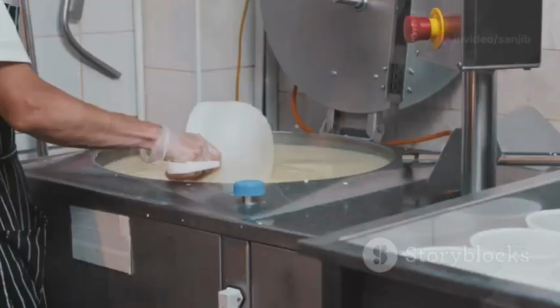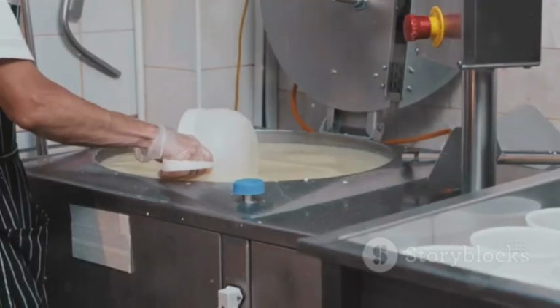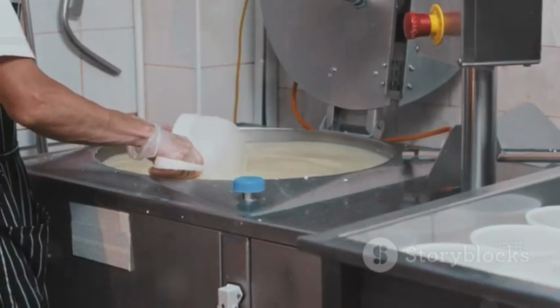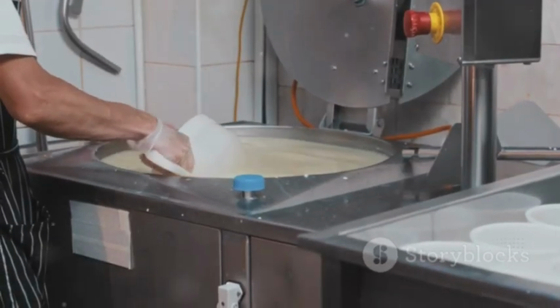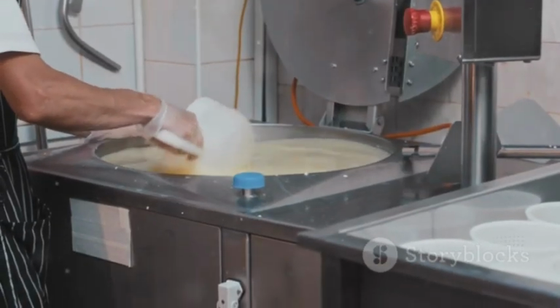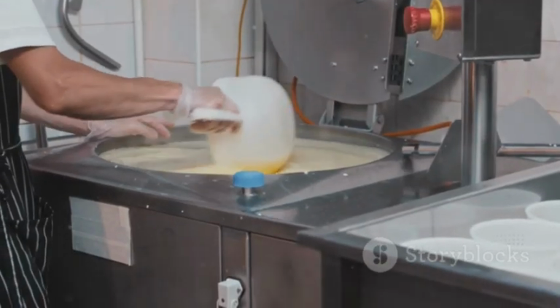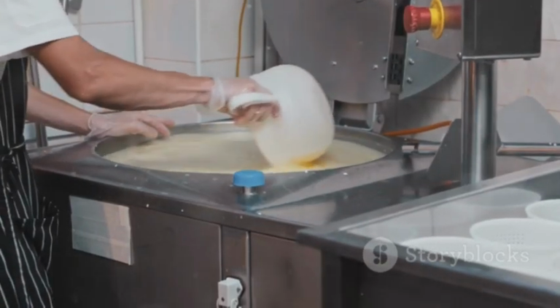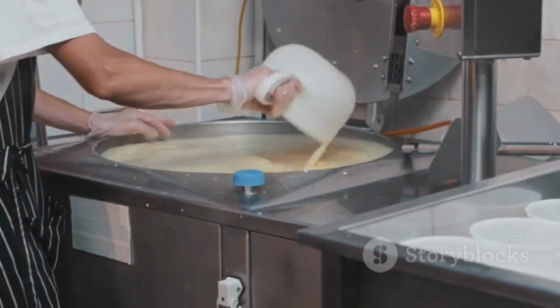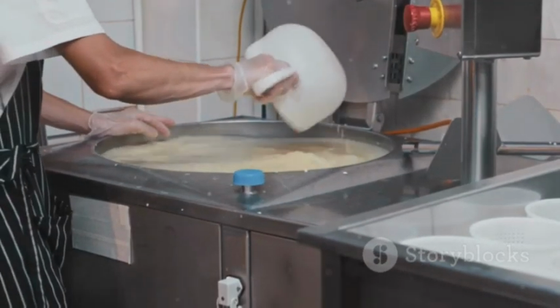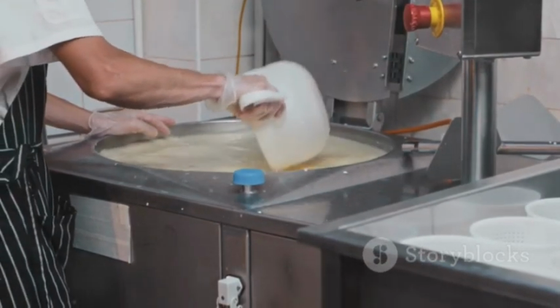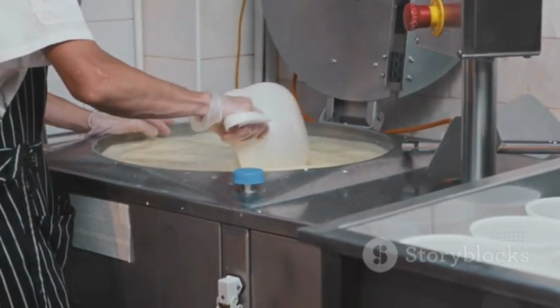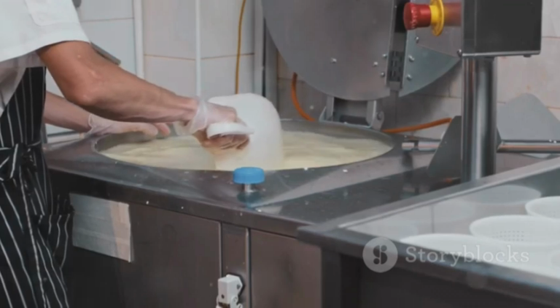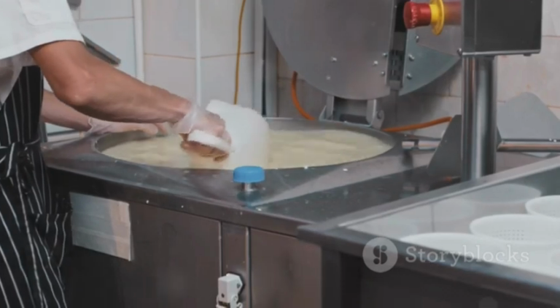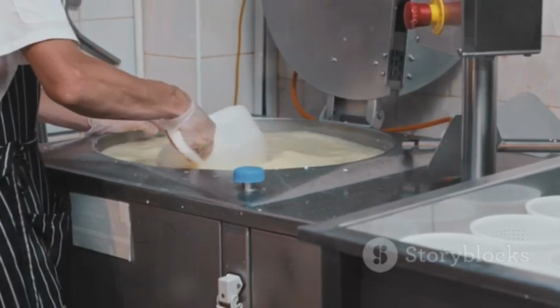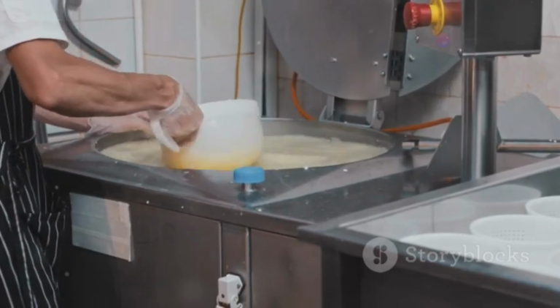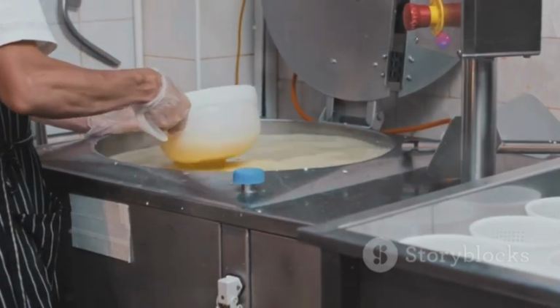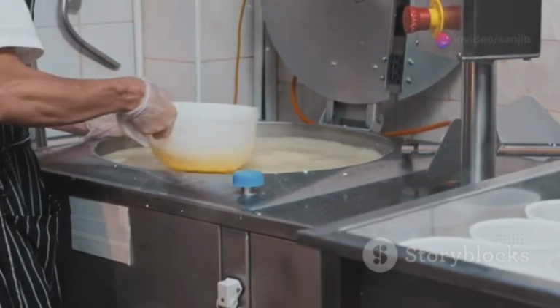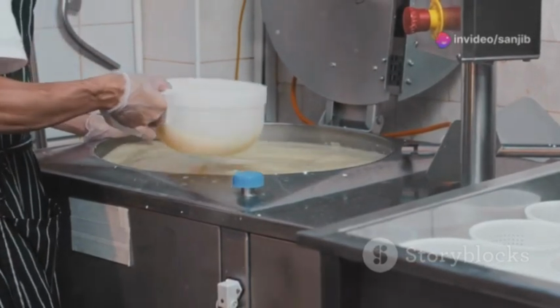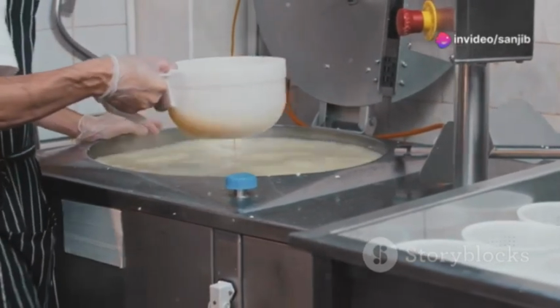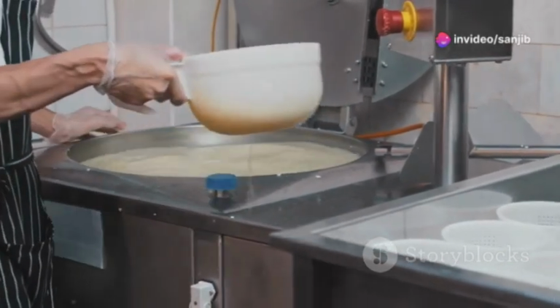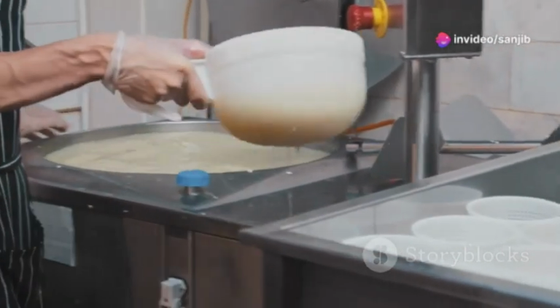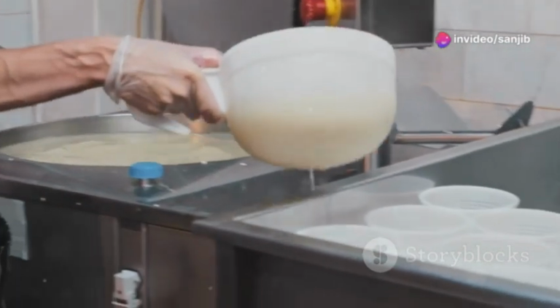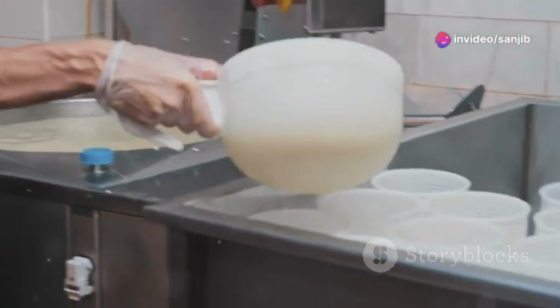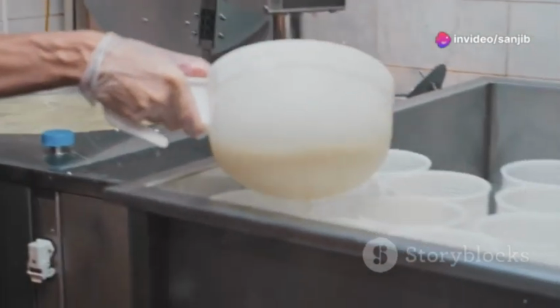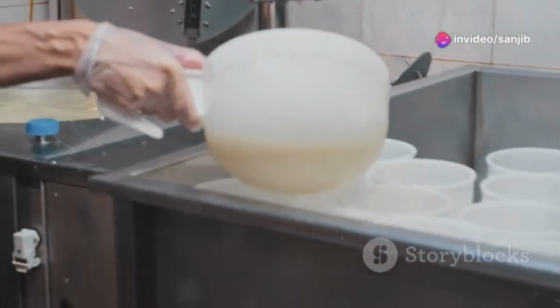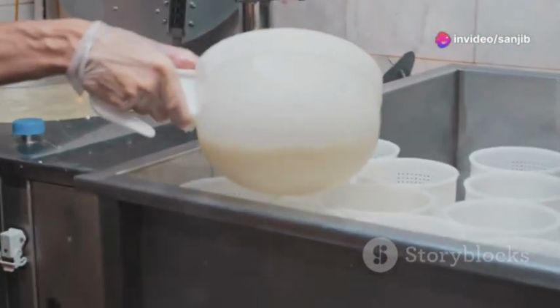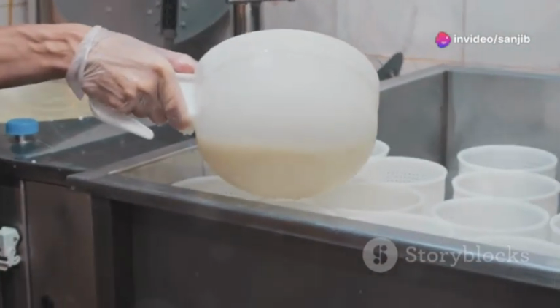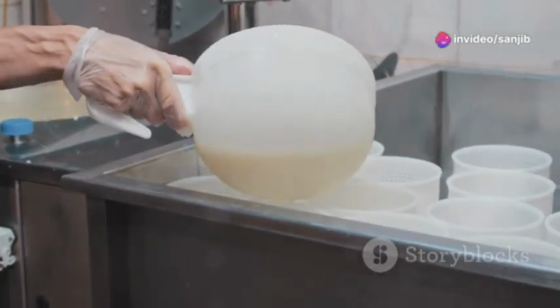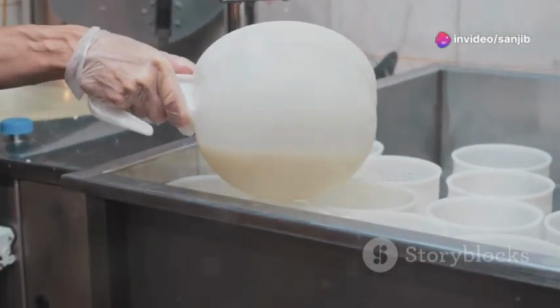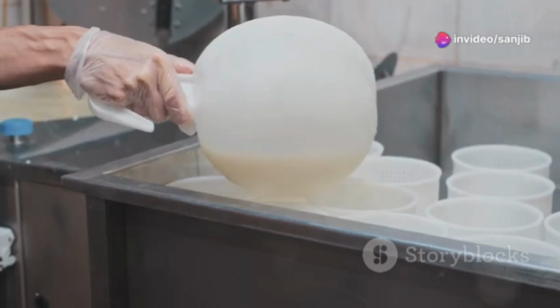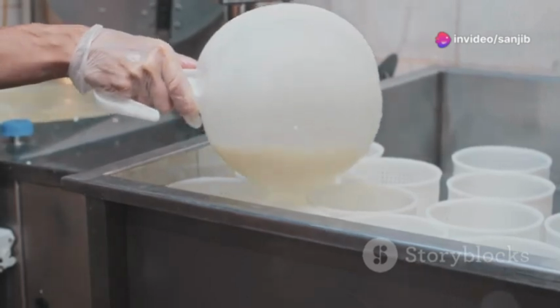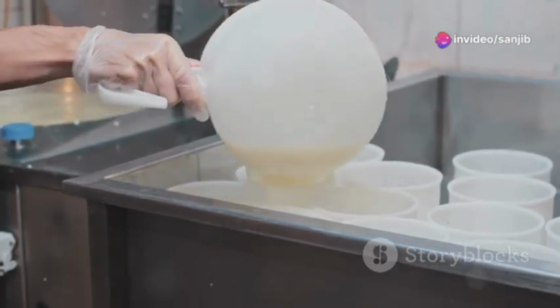Once we have our curds, it's time for the cheddaring process — yes, it's a real term. This involves stacking the curd slabs to press out moisture and develop flavor. It's a critical step for cheeses like cheddar, obviously.